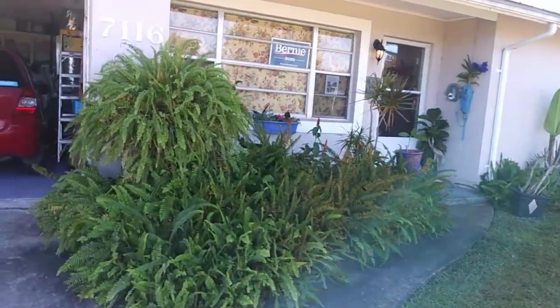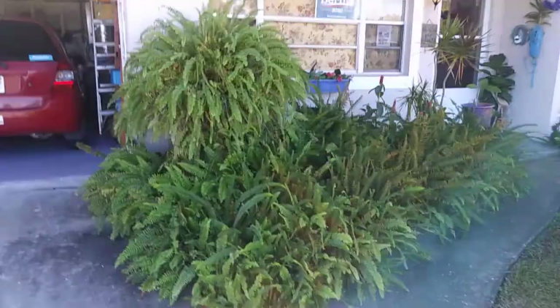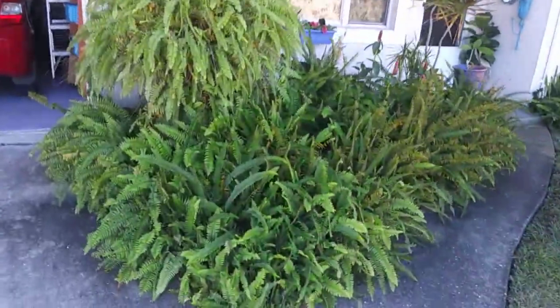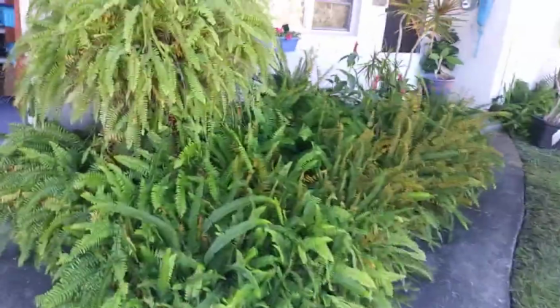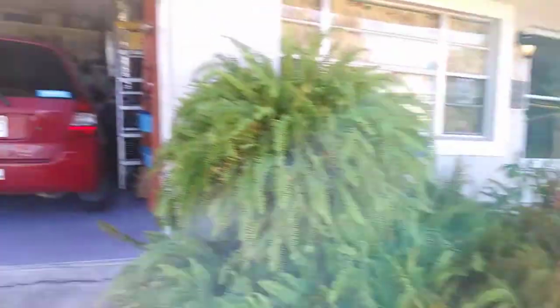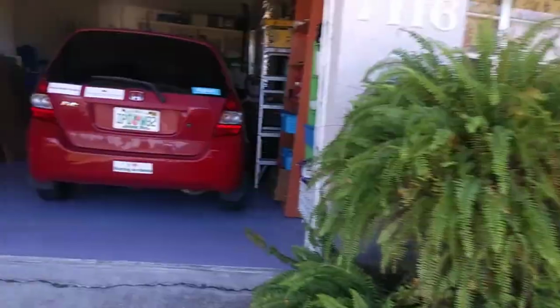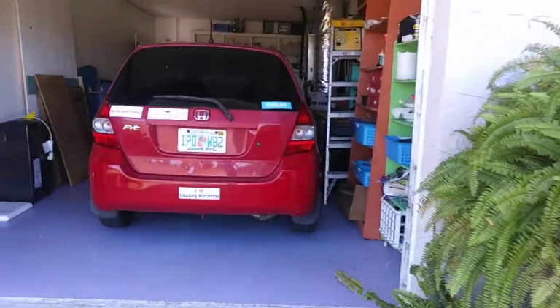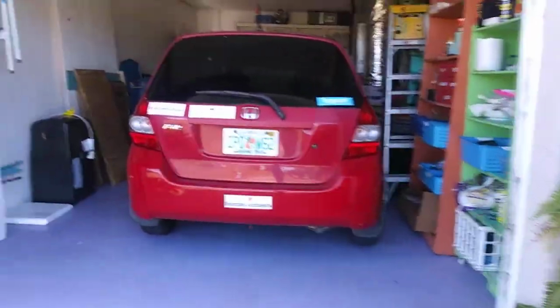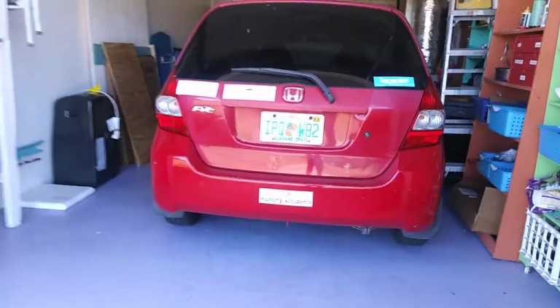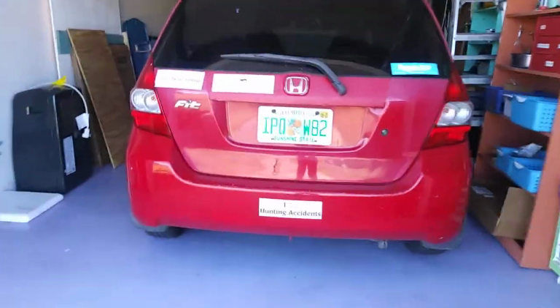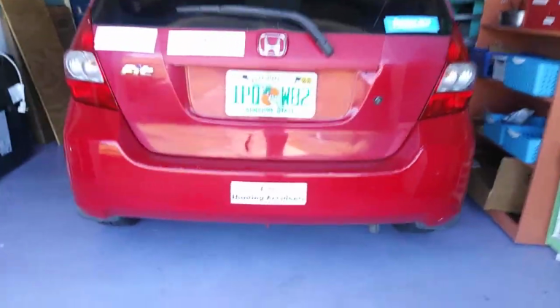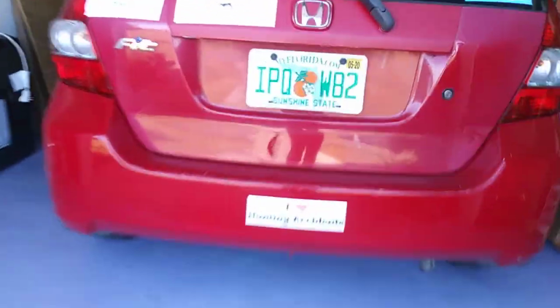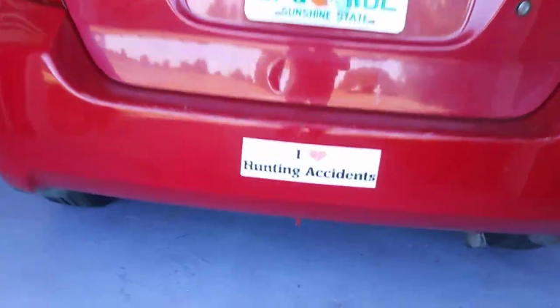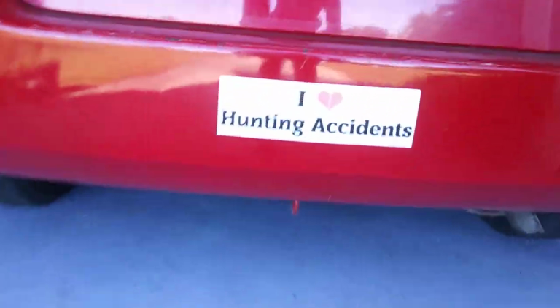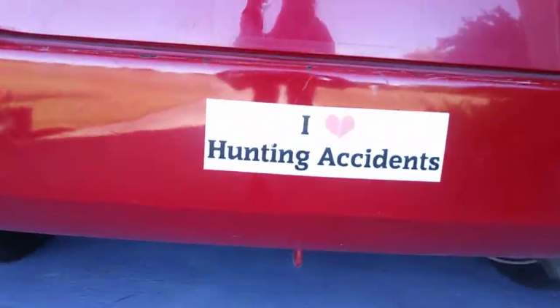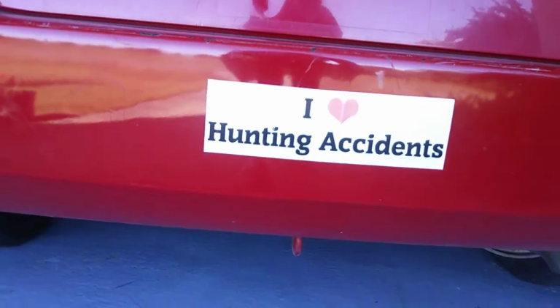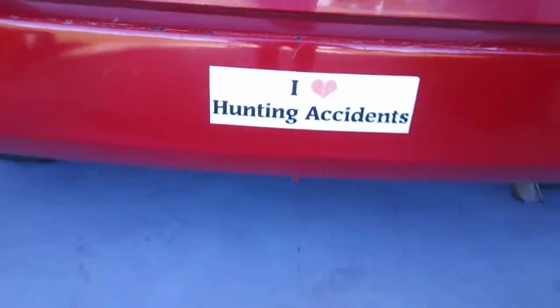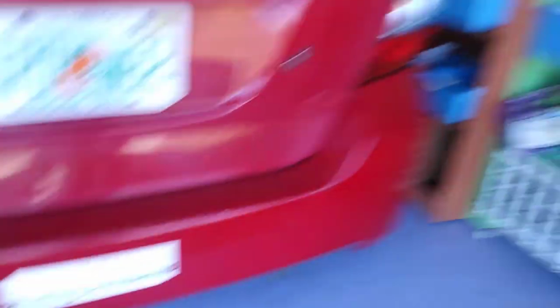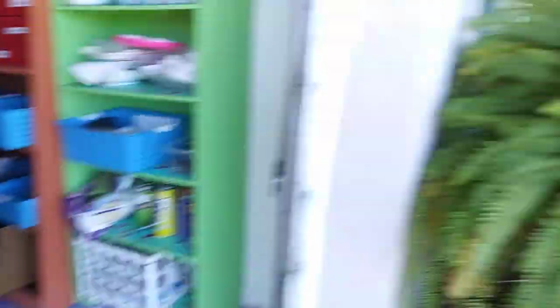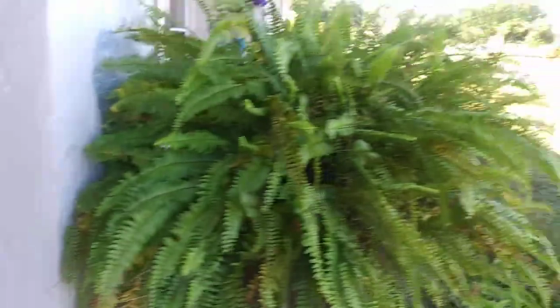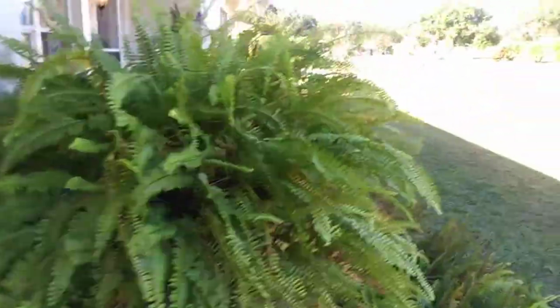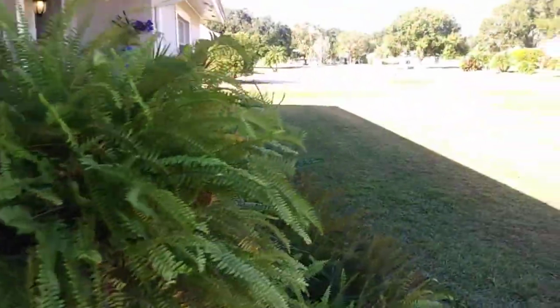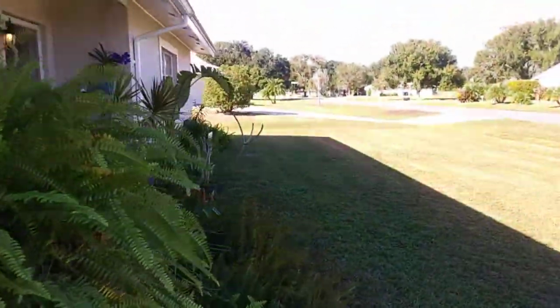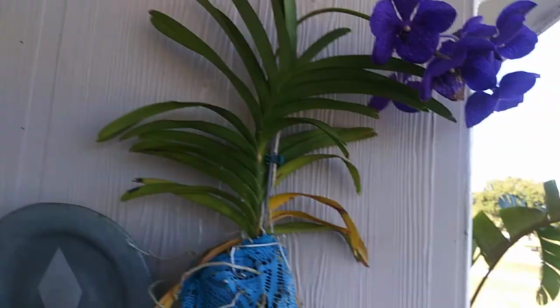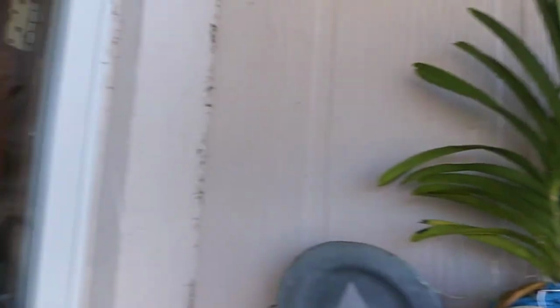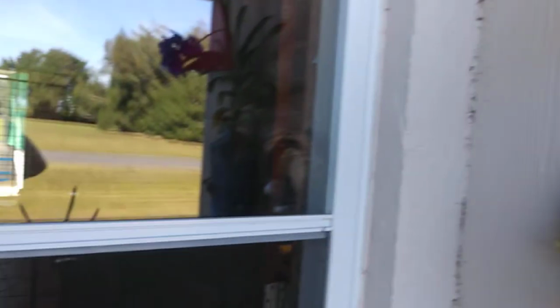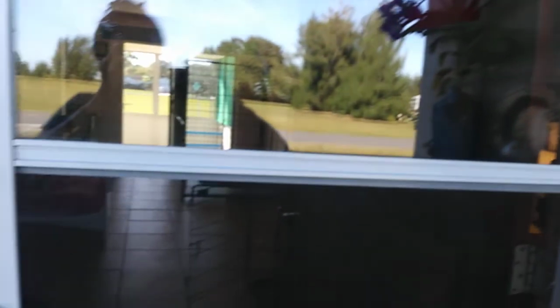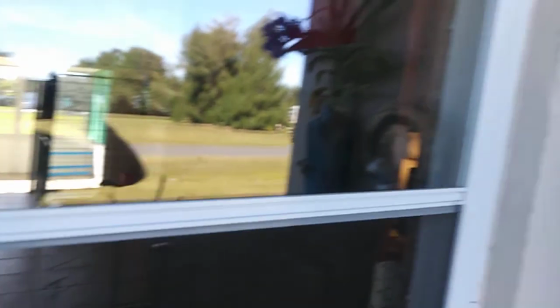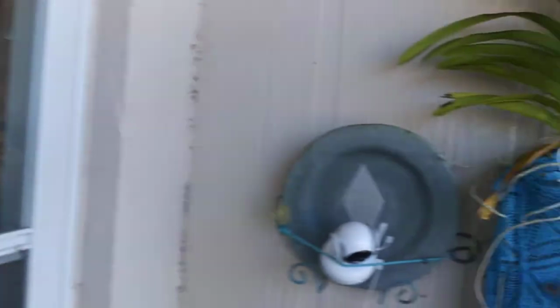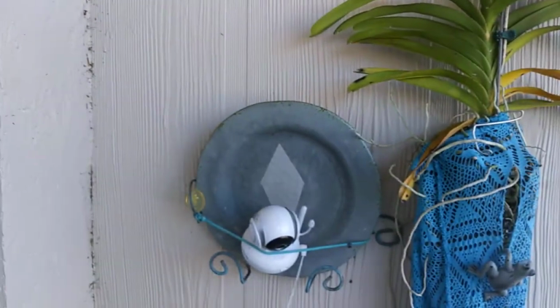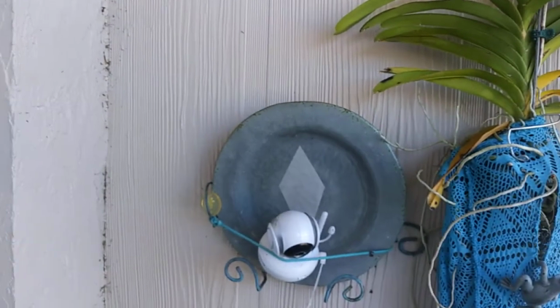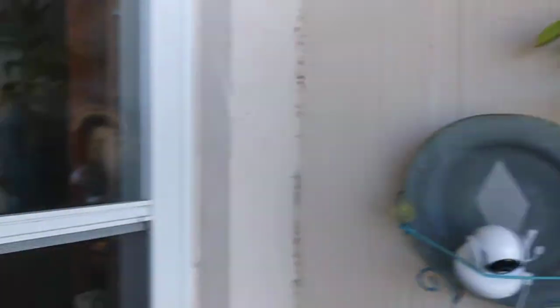This is the most despised car in Highlands County, for the obvious reason. Frogs live behind that plate.